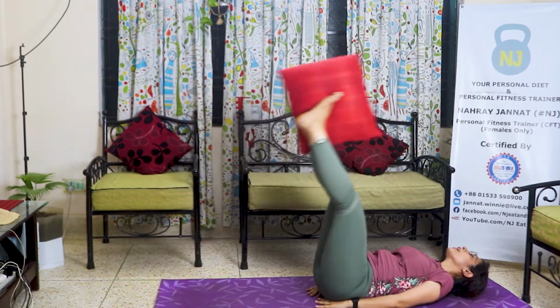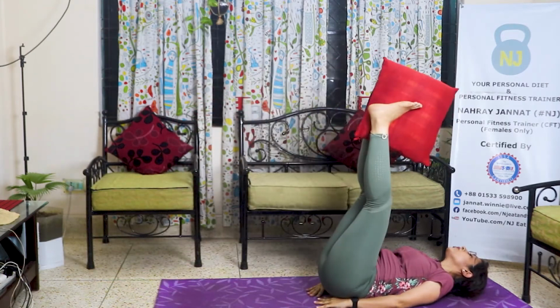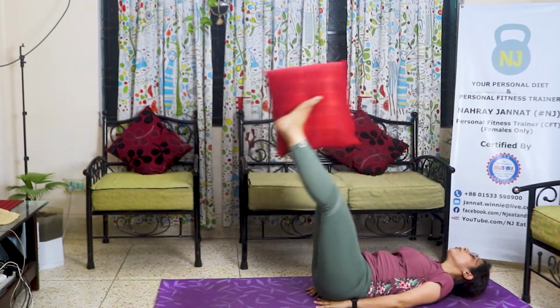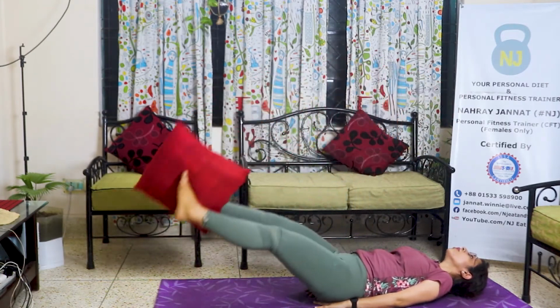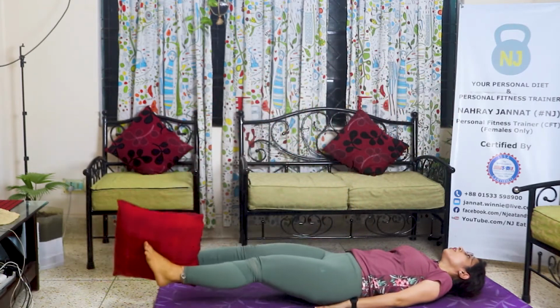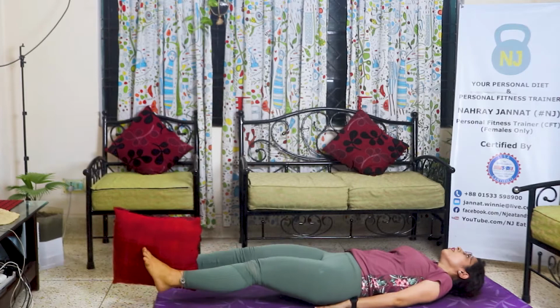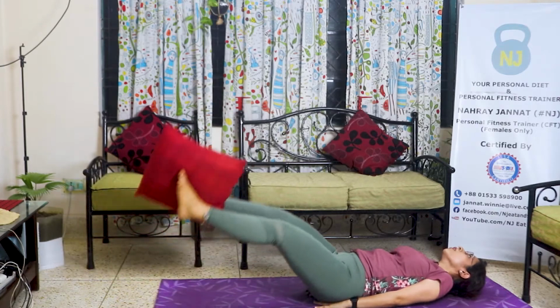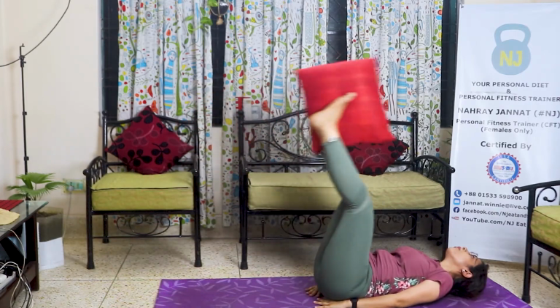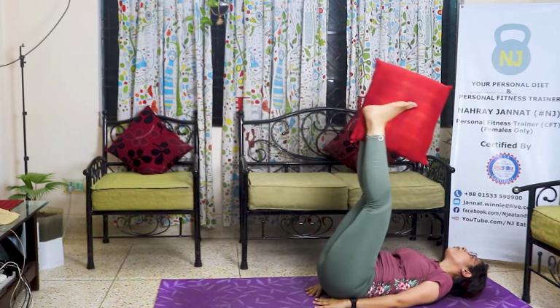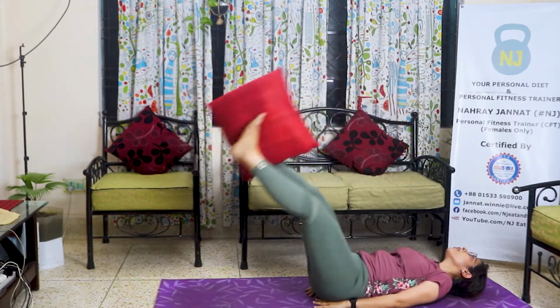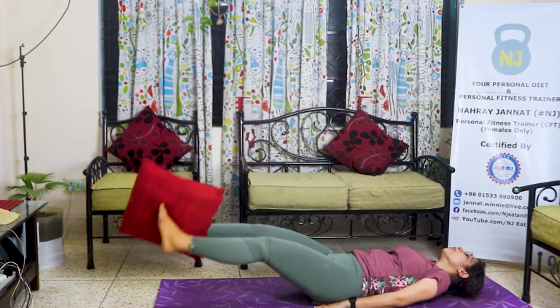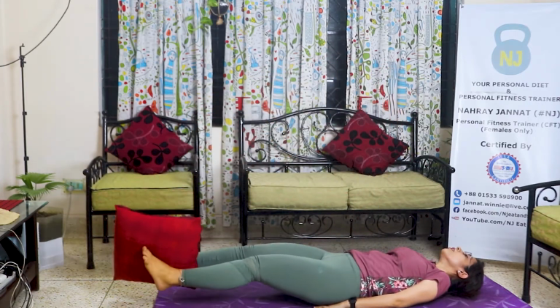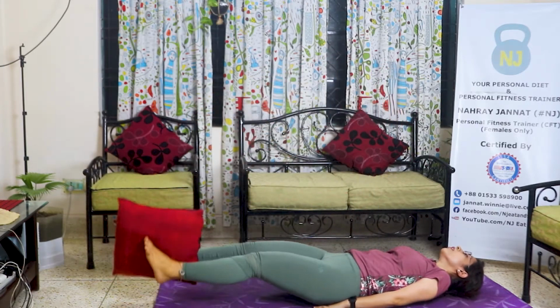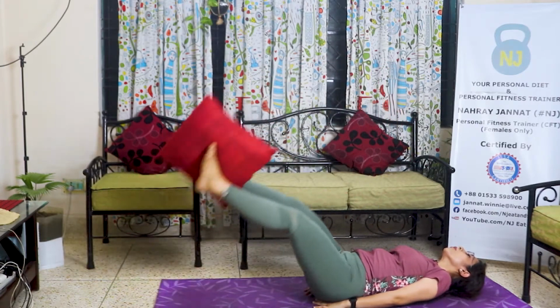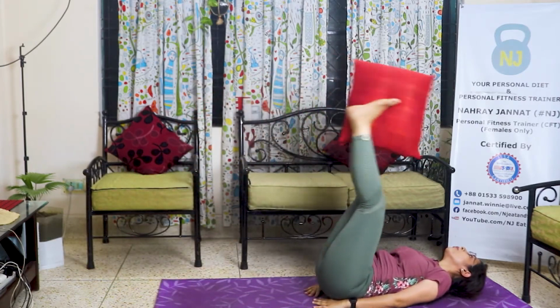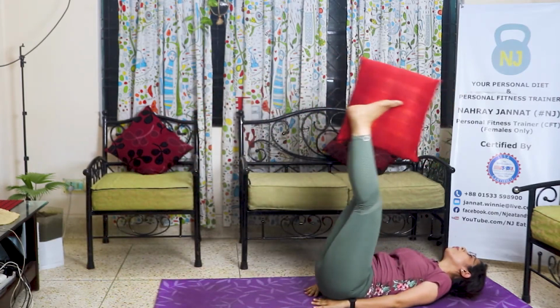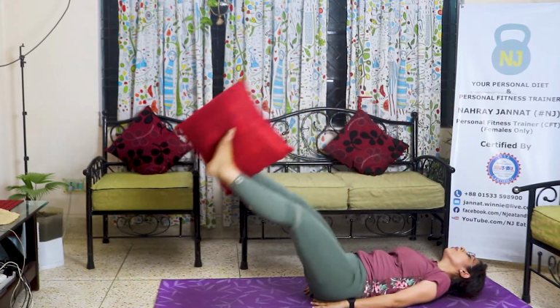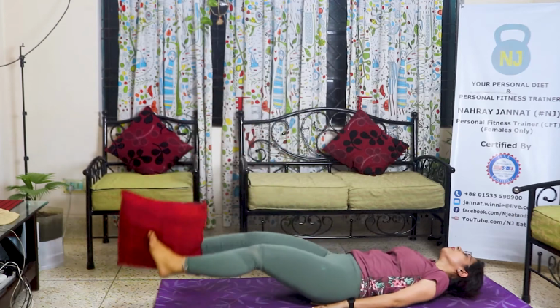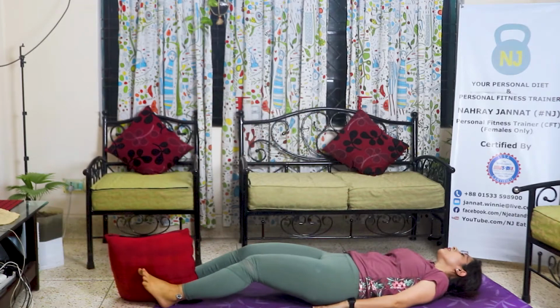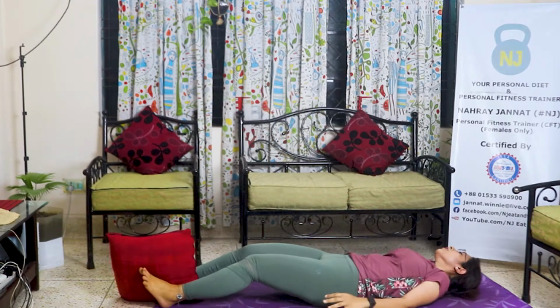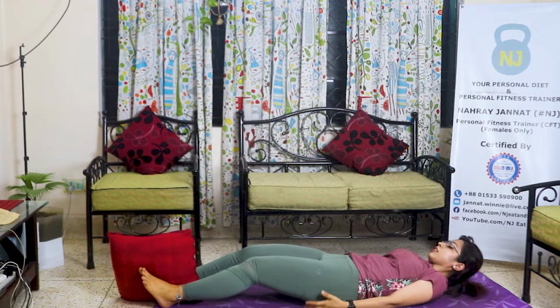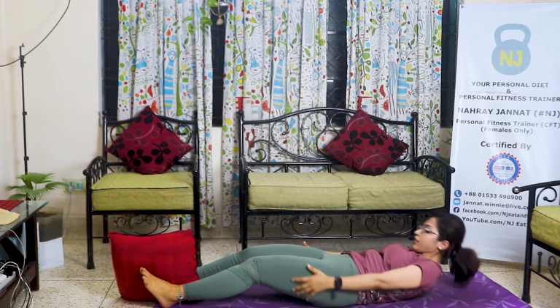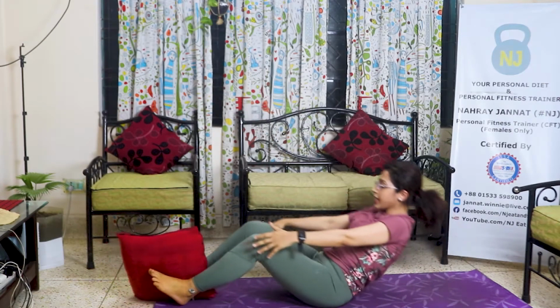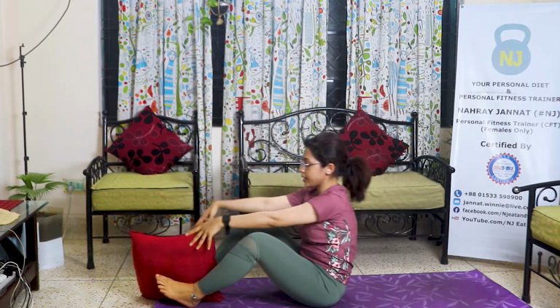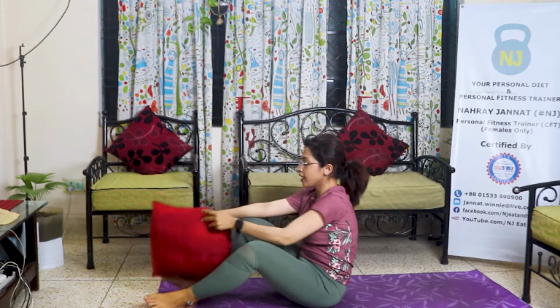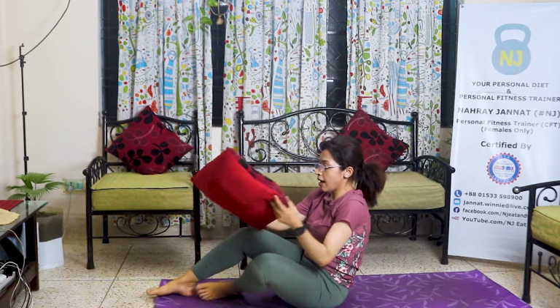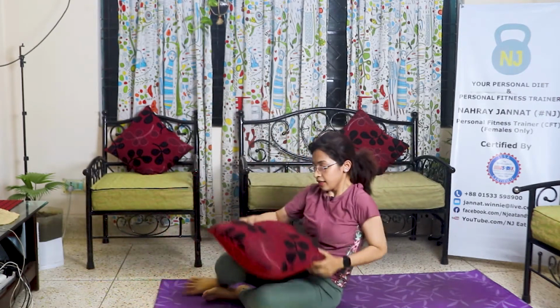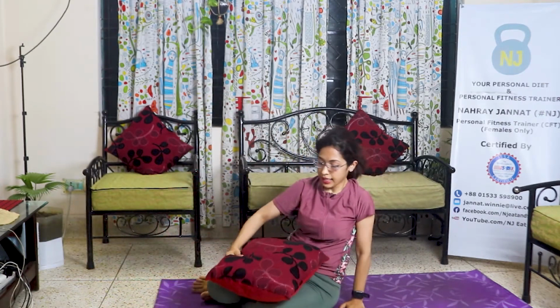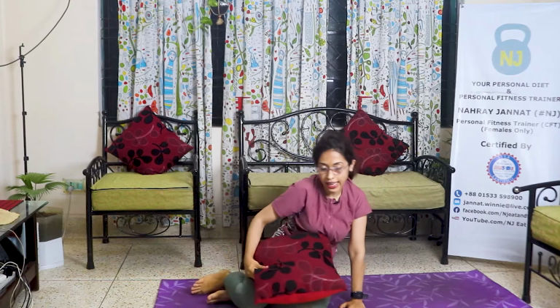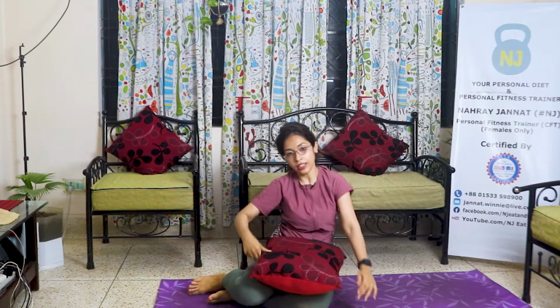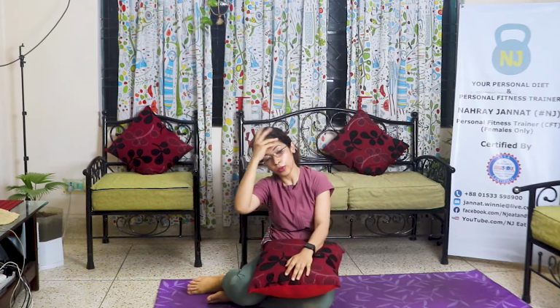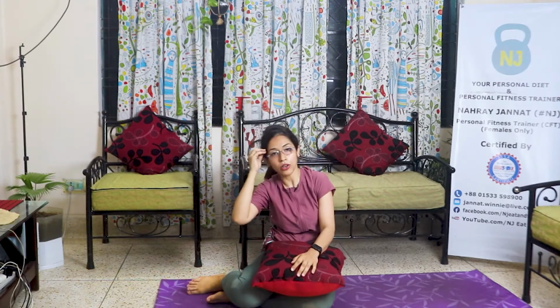Last two. 10 repetitions — double leg raises with pillow.